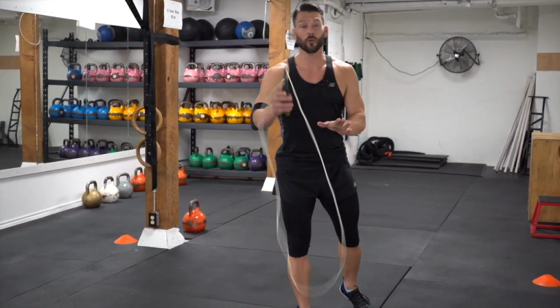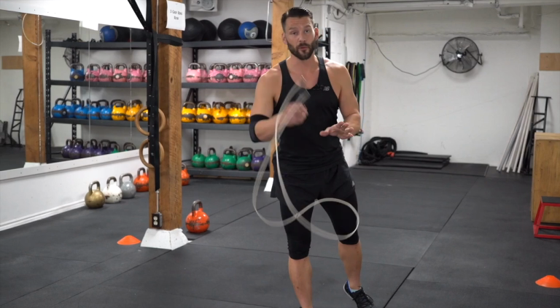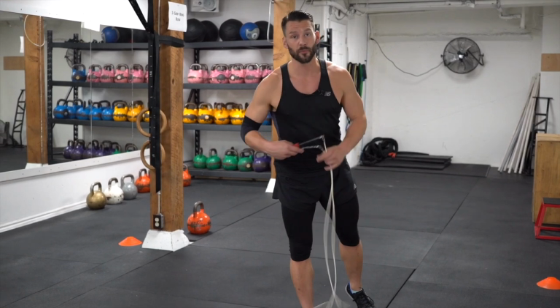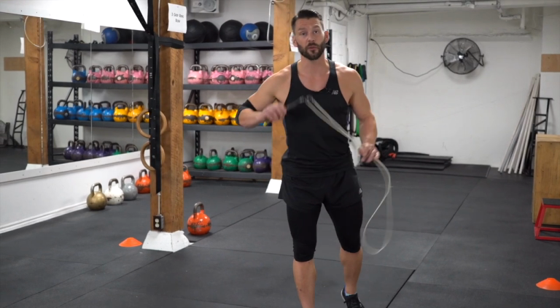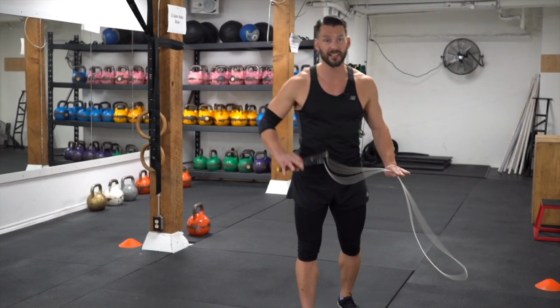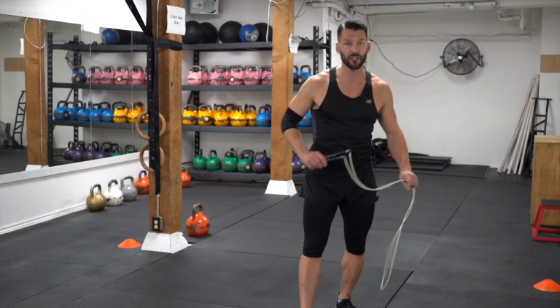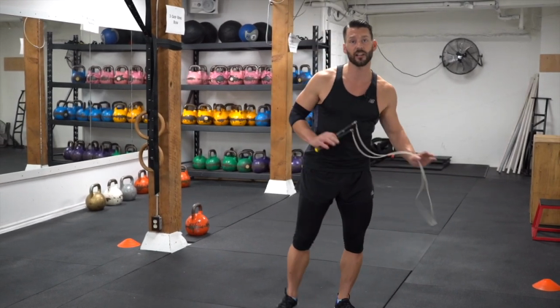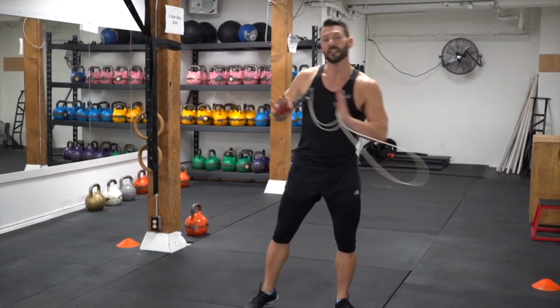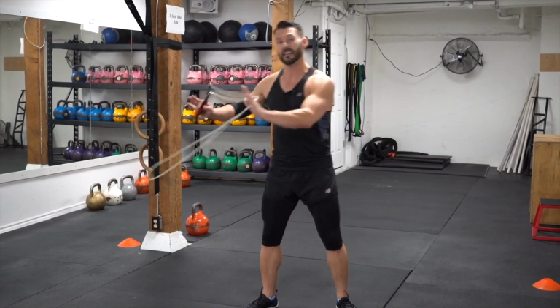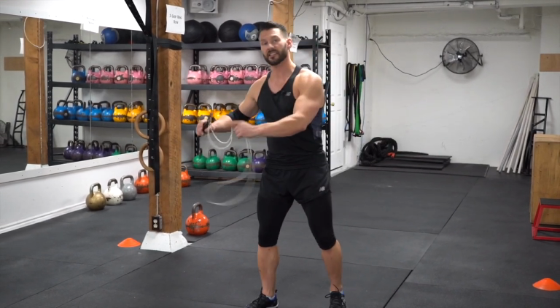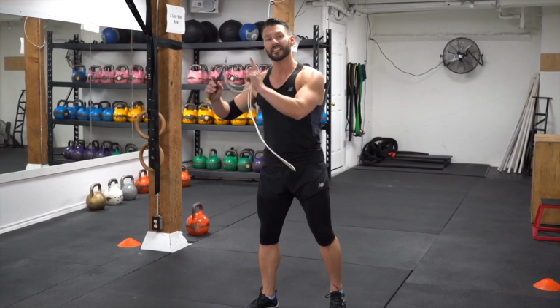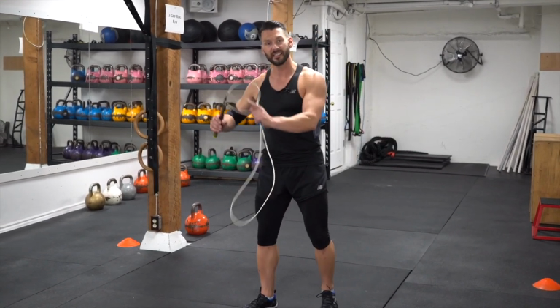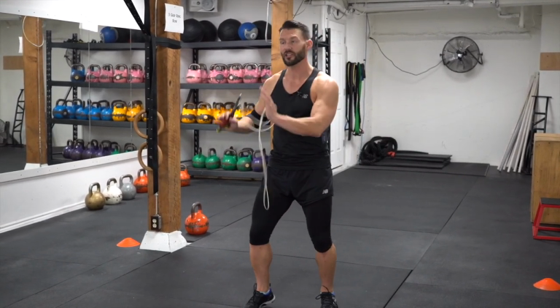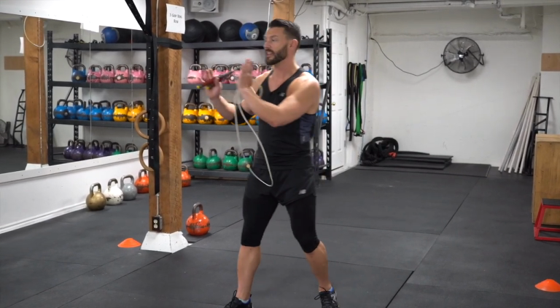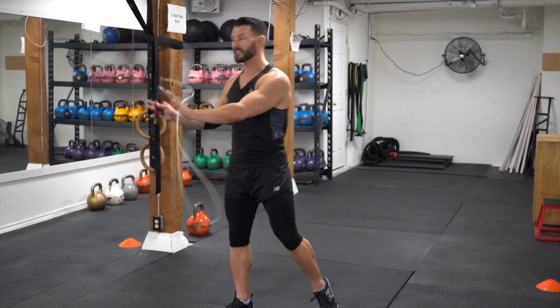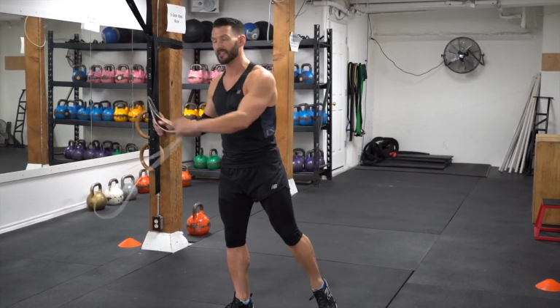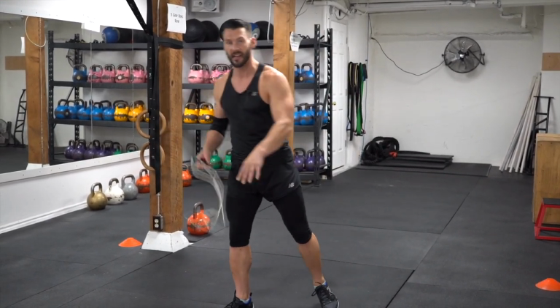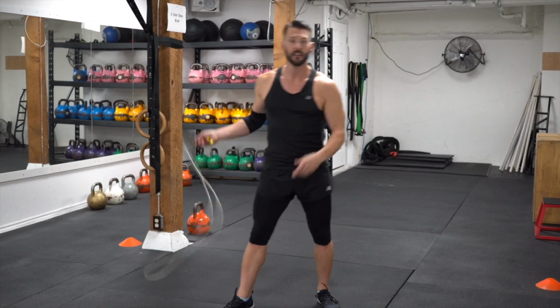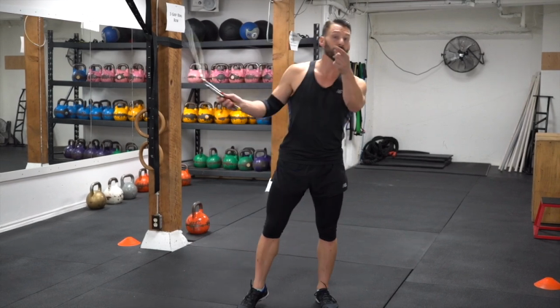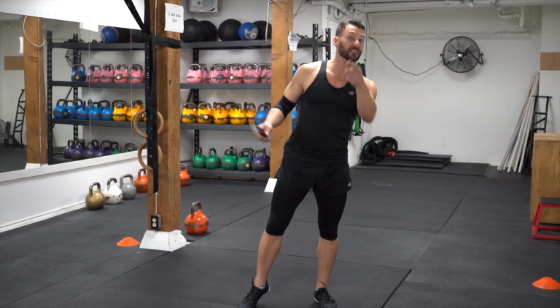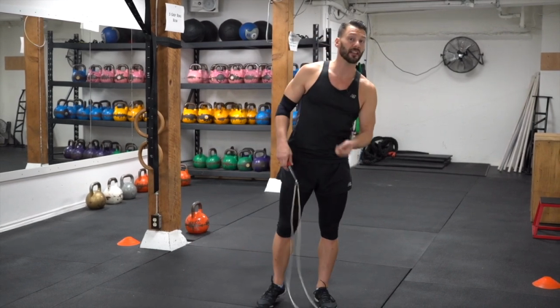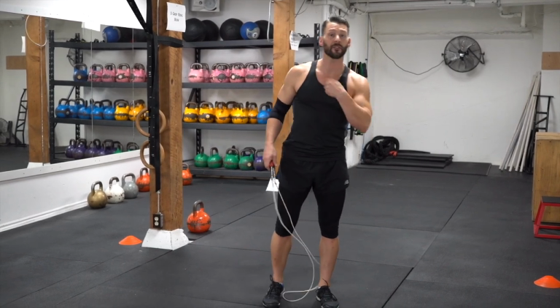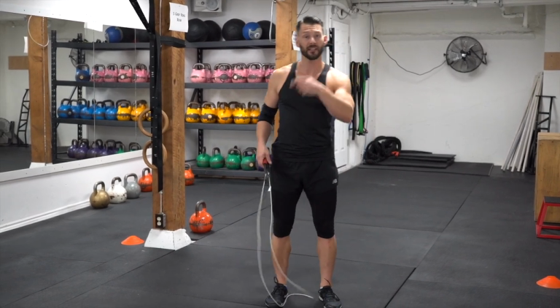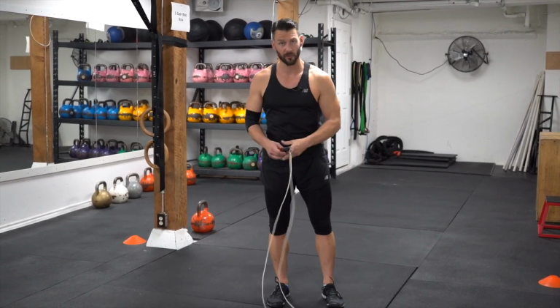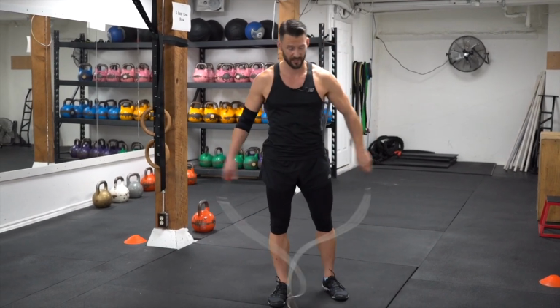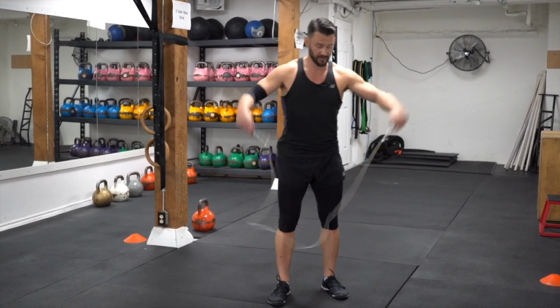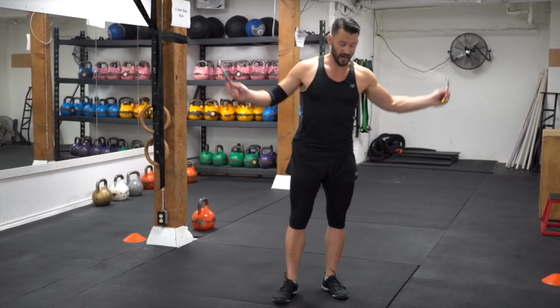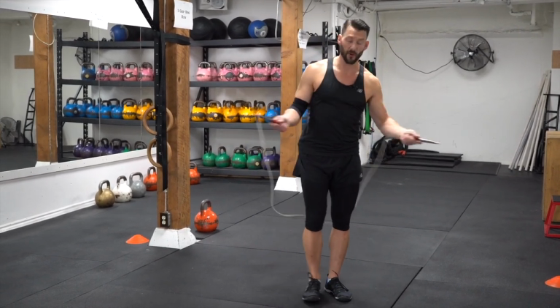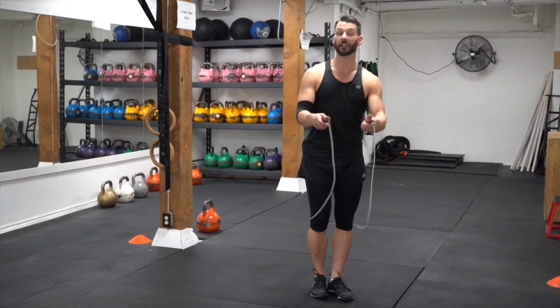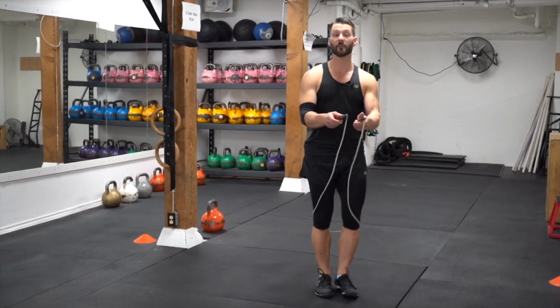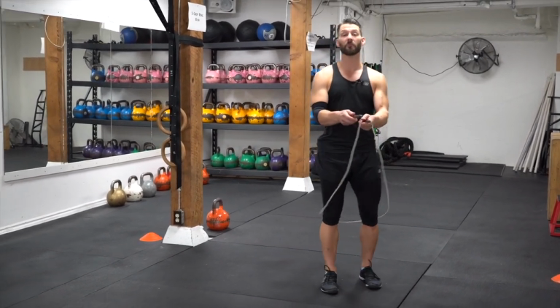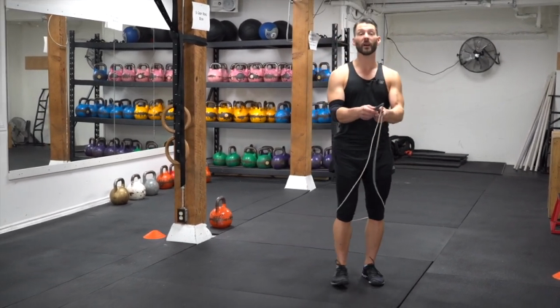So grab your ropes. We're going to go ten stationary, ten to the side, ten stationary, and then ten to the side. For you it's to the left, for me it's to the right. Either way, you're going to be moving both ways.